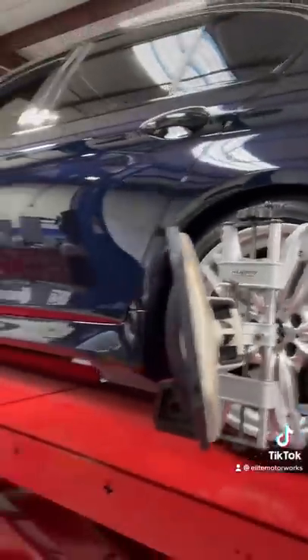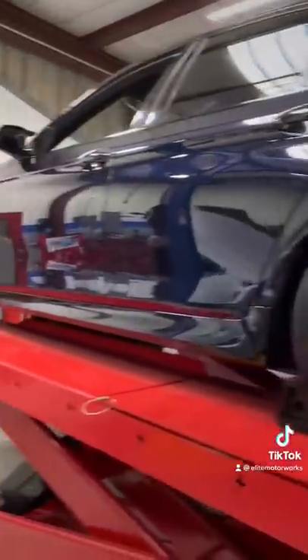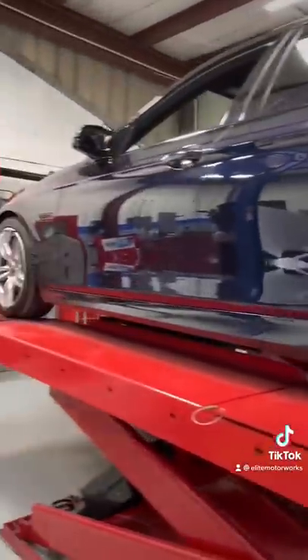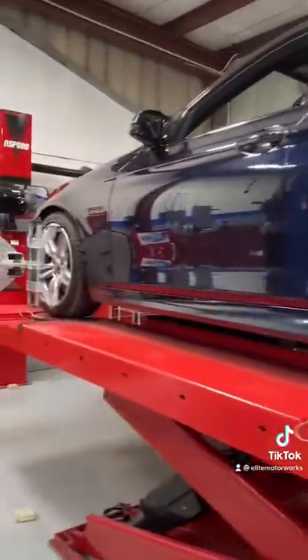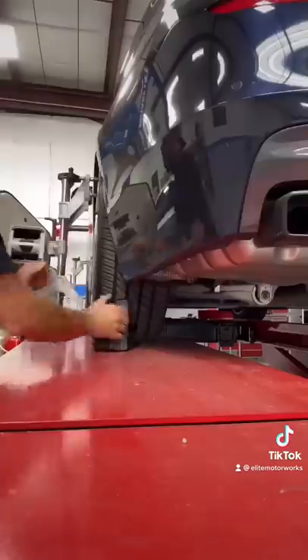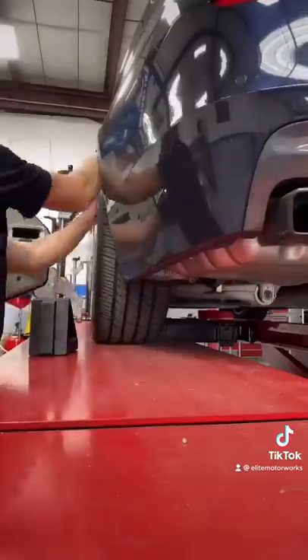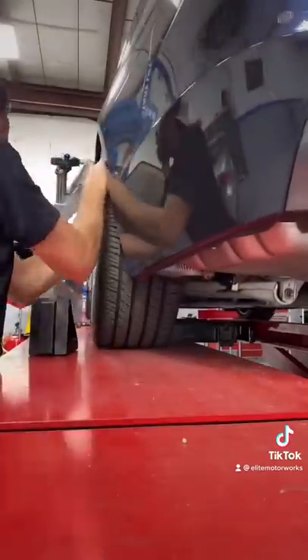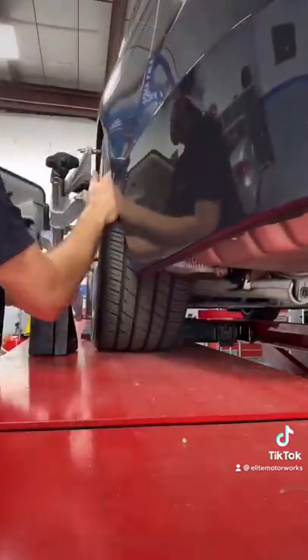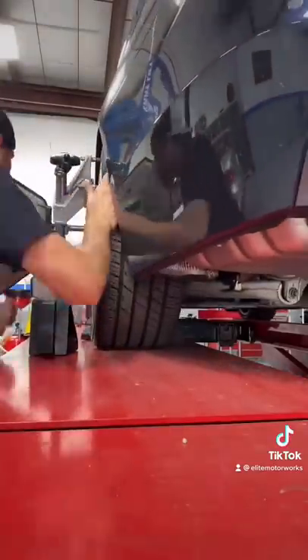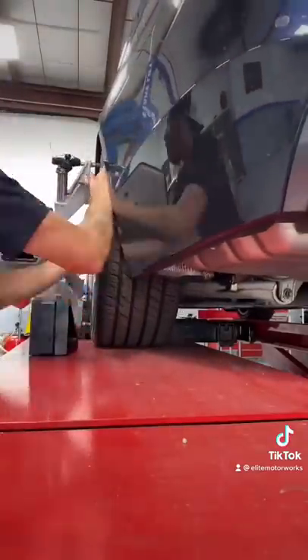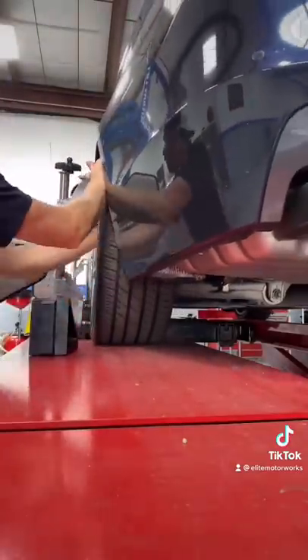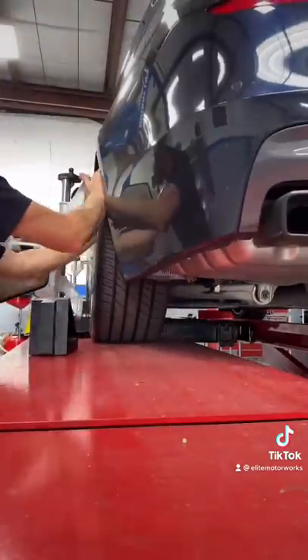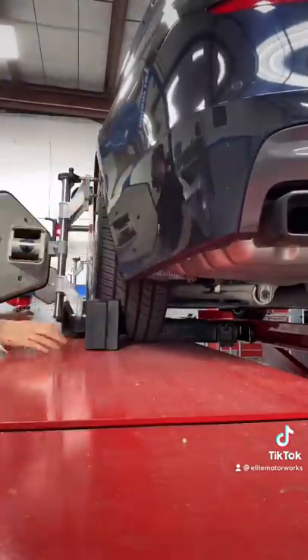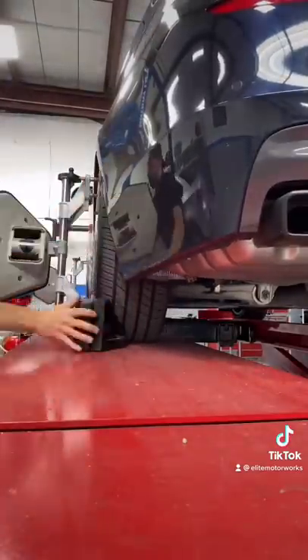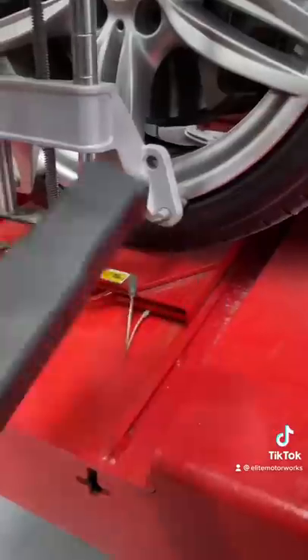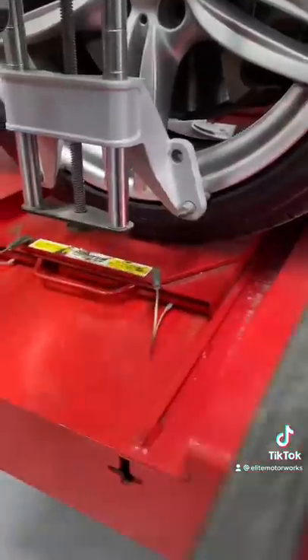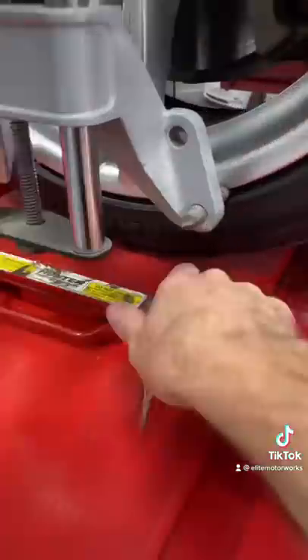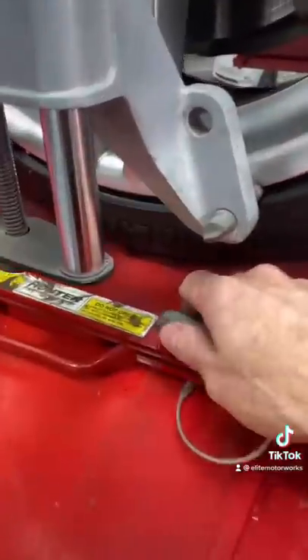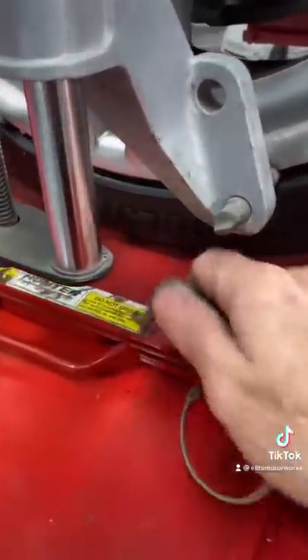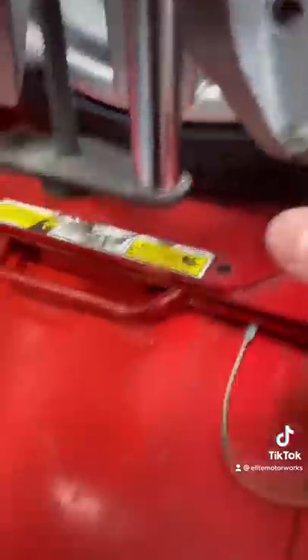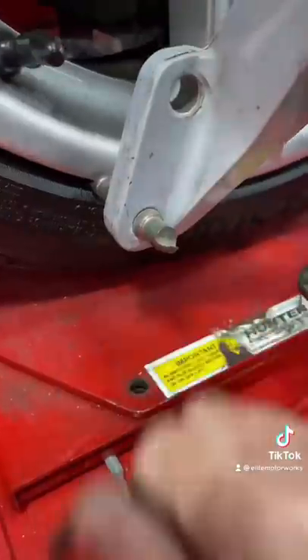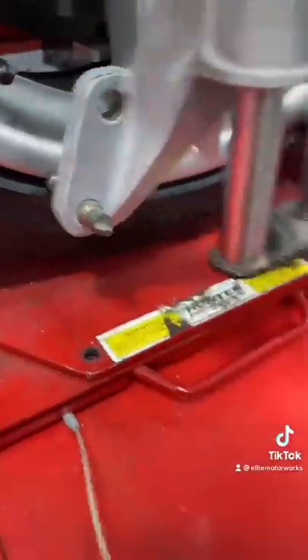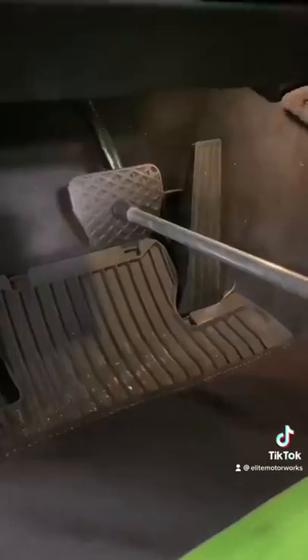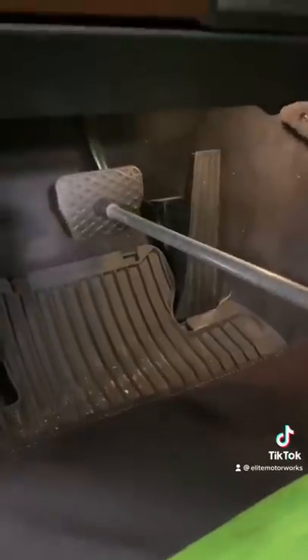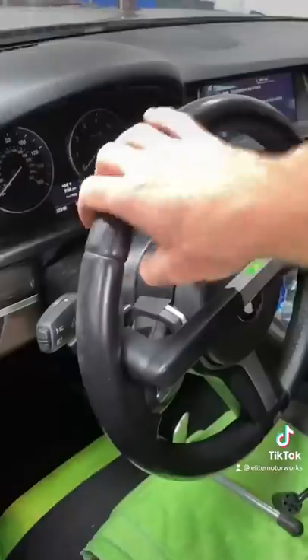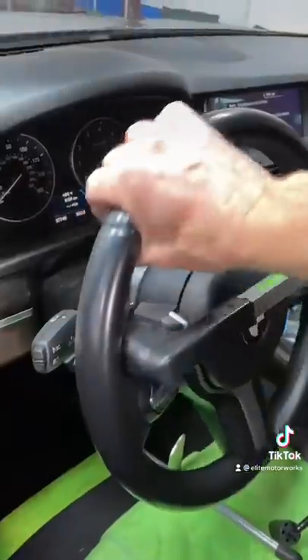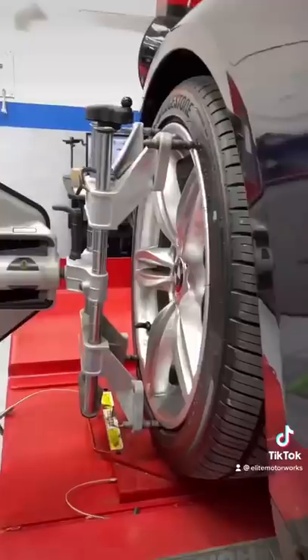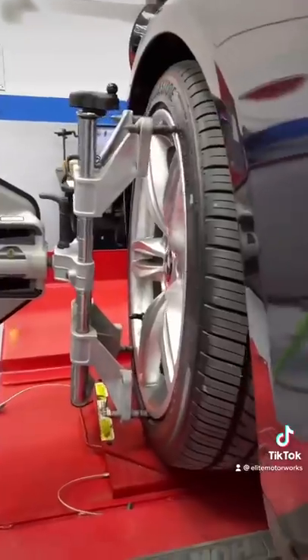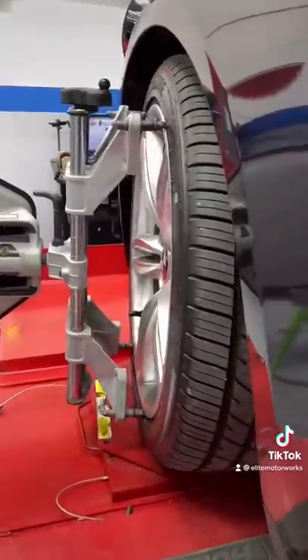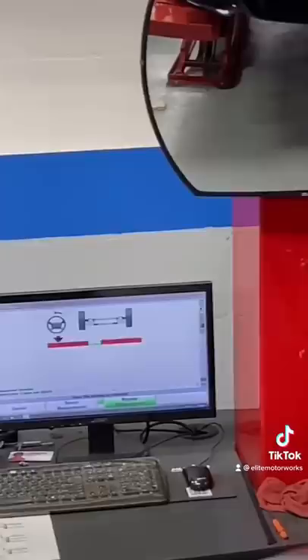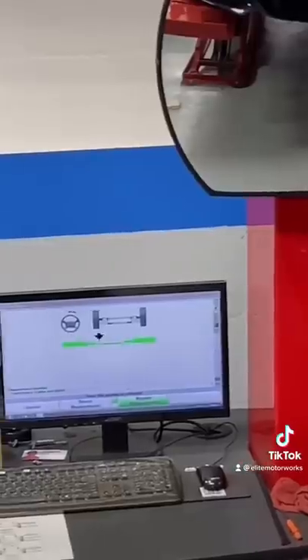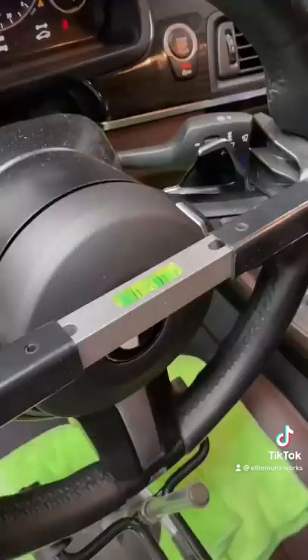The car is put in neutral. We roll it backwards and roll it forward for the rolling compensation. The front bridge plate is removed along with the pins for the front turn plates, because we got to perform a caster sweep by turning the wheels left and right.